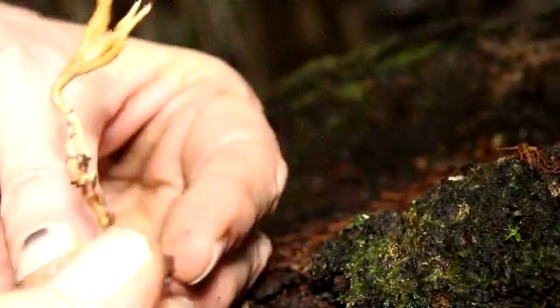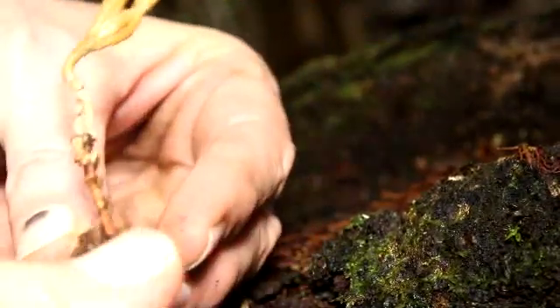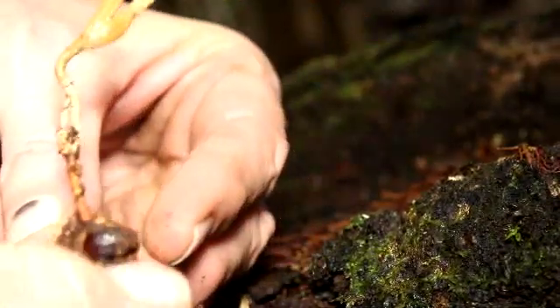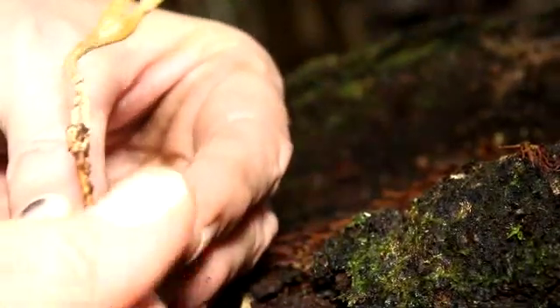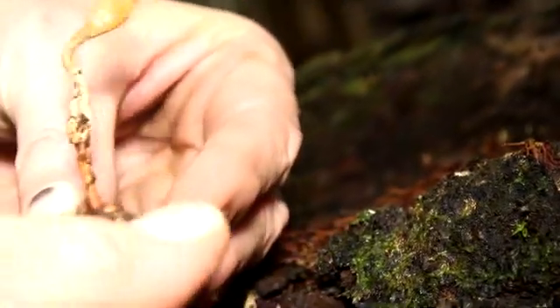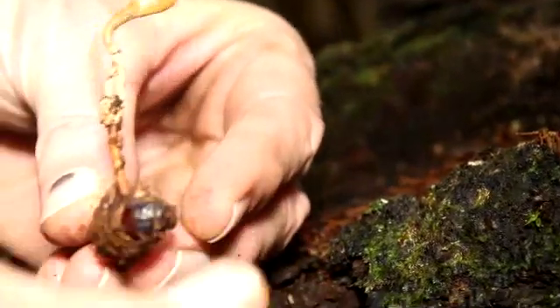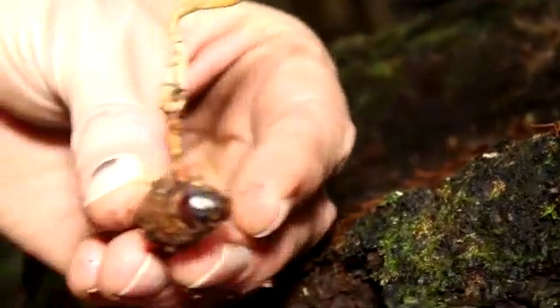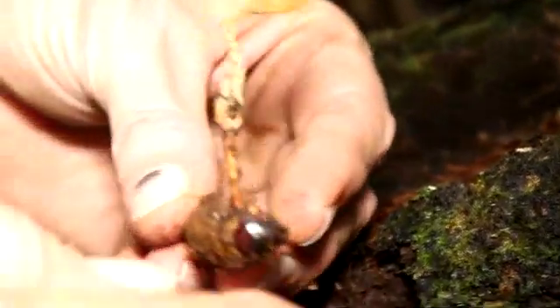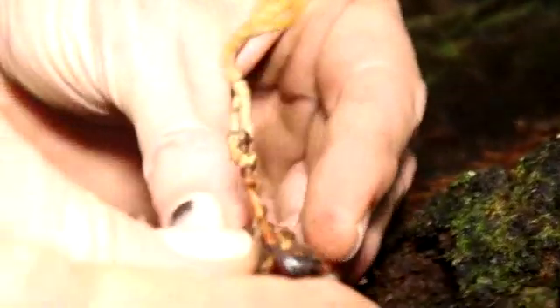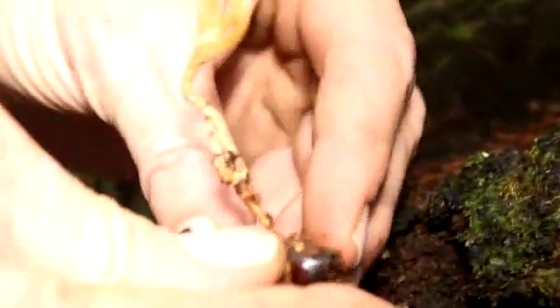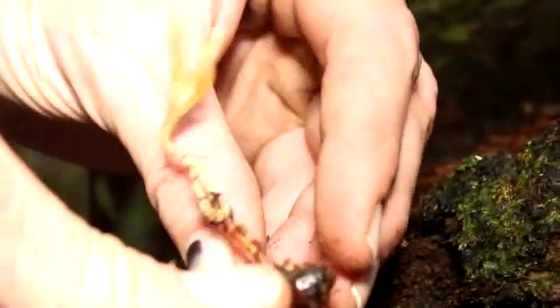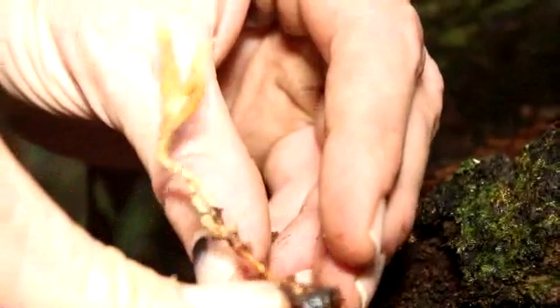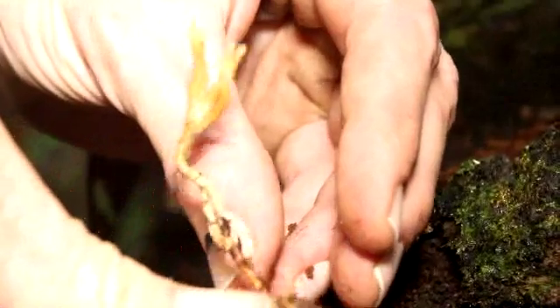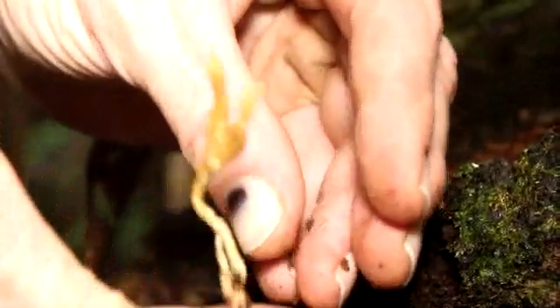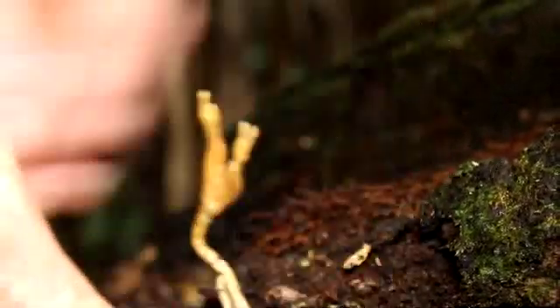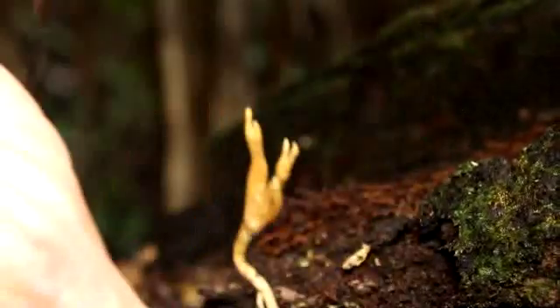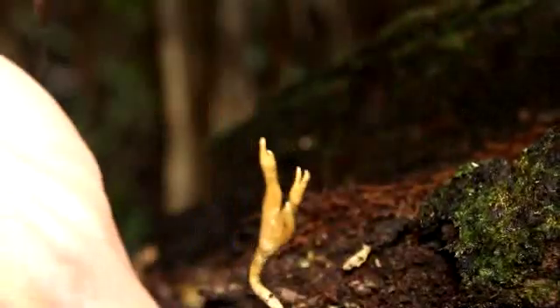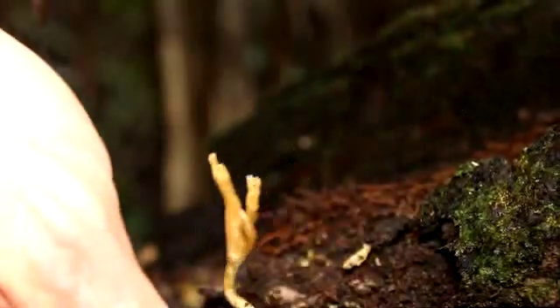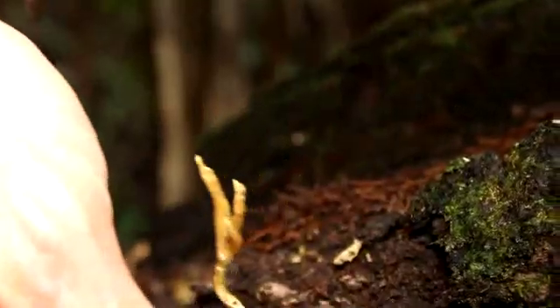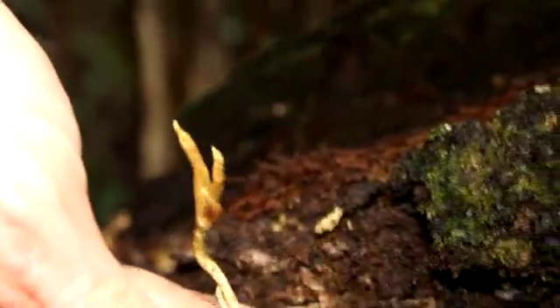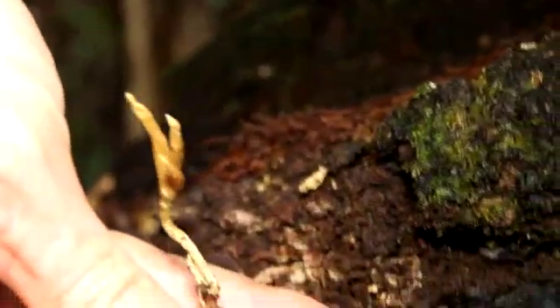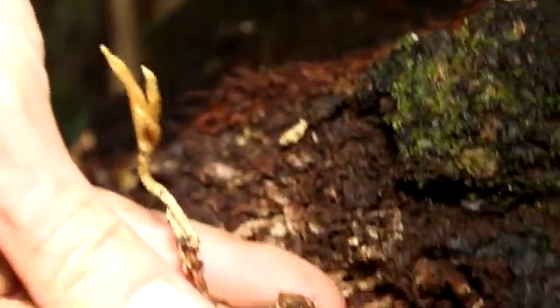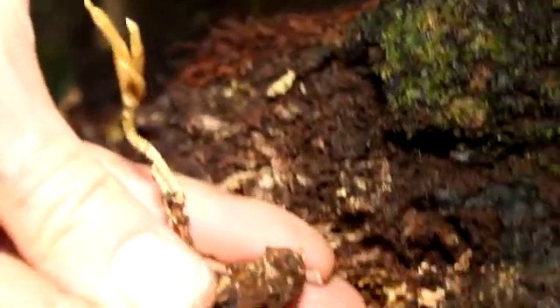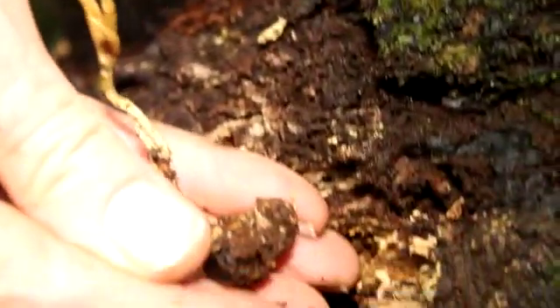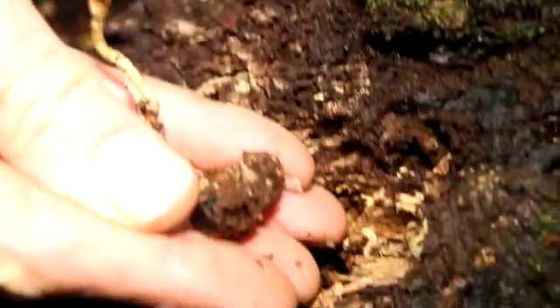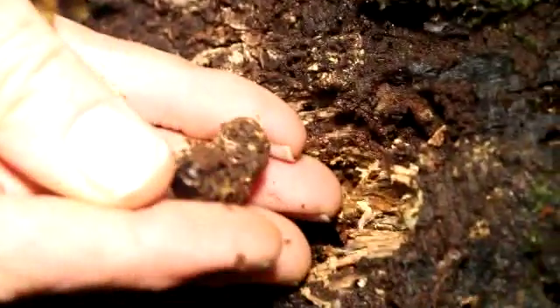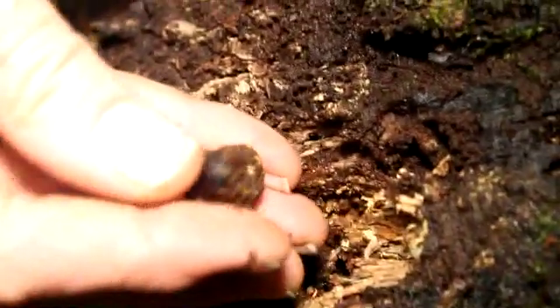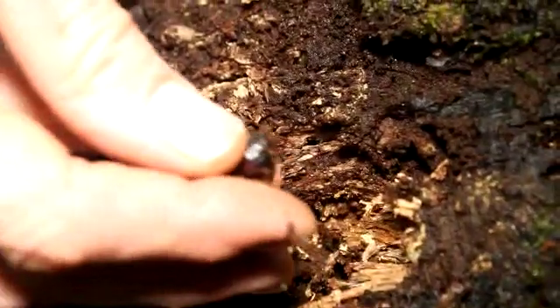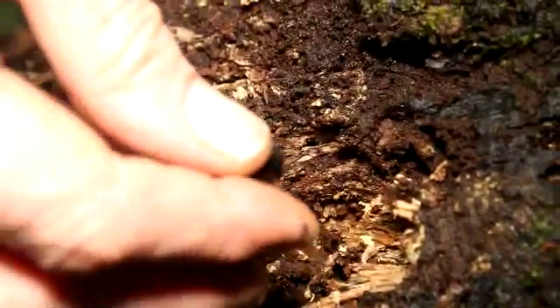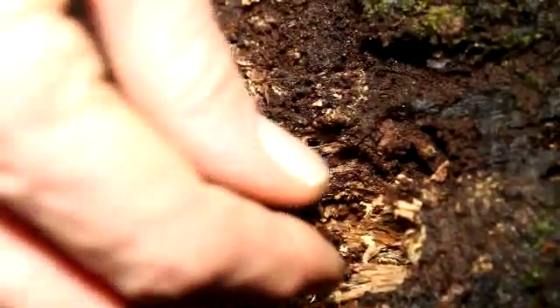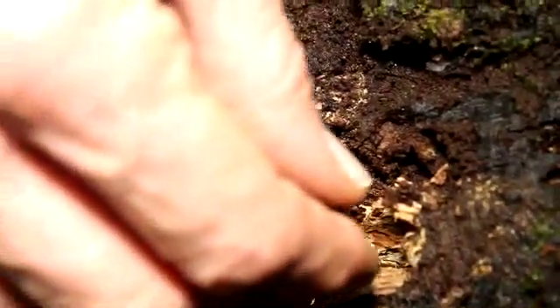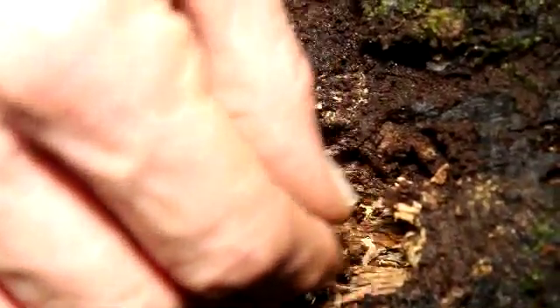Fantastic. That's a big guy. This is a new one — never seen a Cordyceps like that, growing on a bug like that.